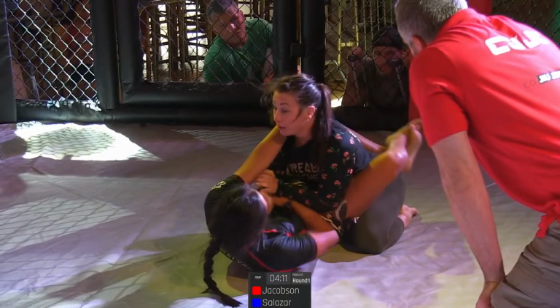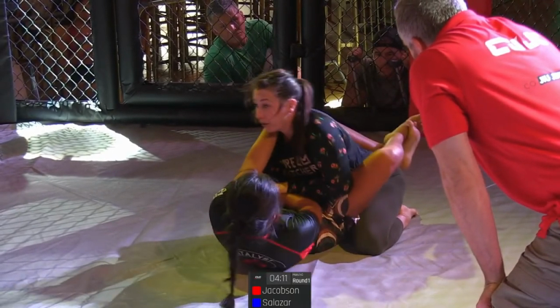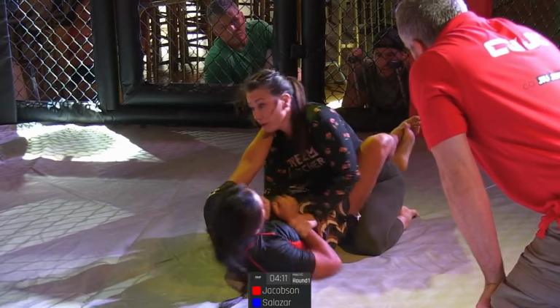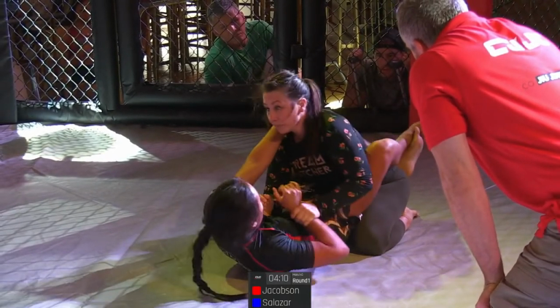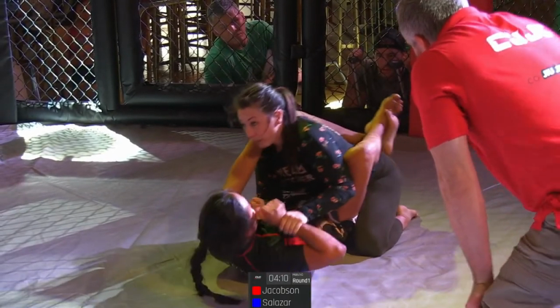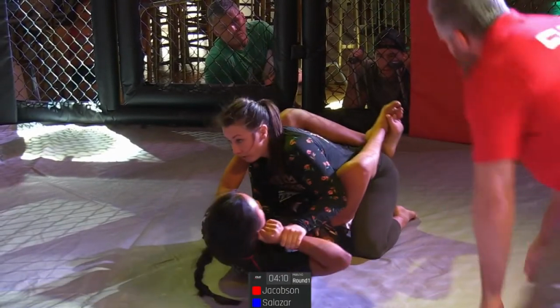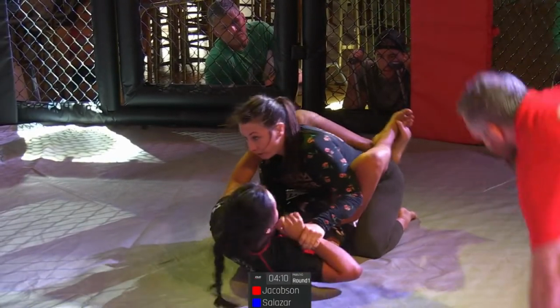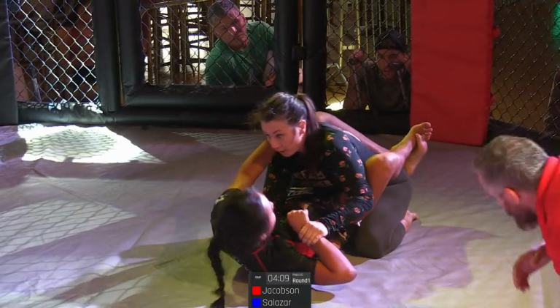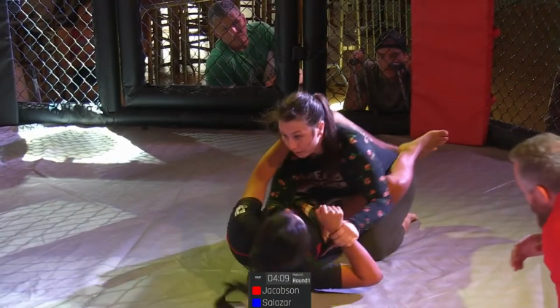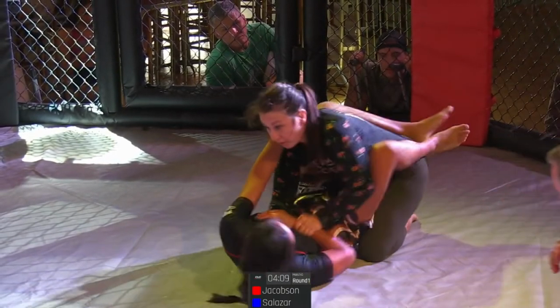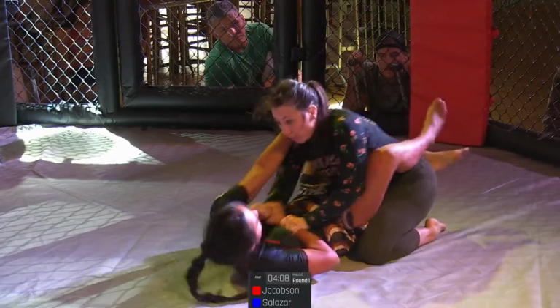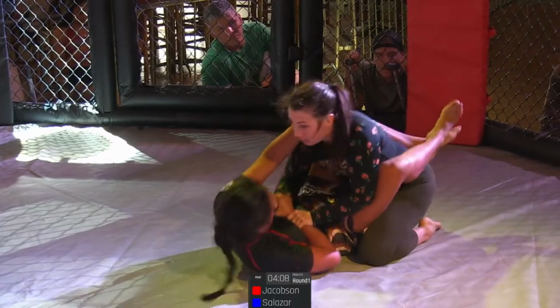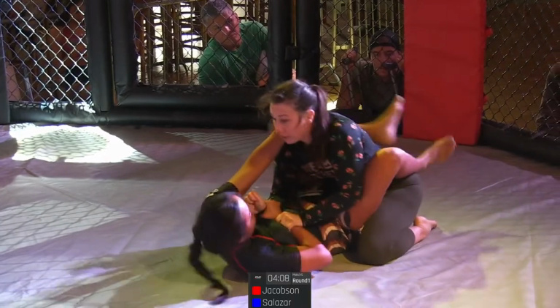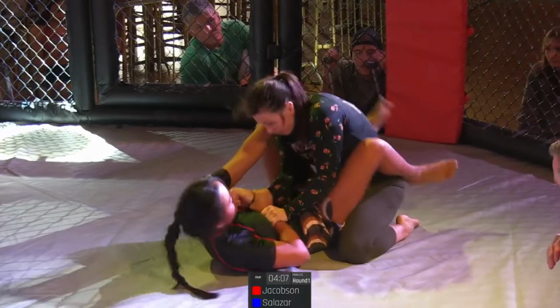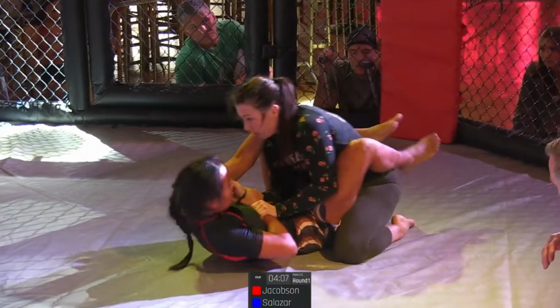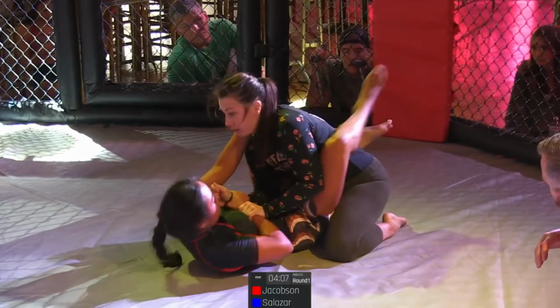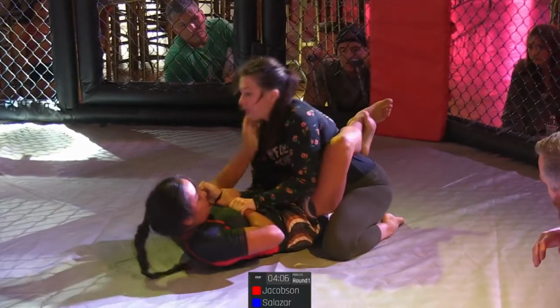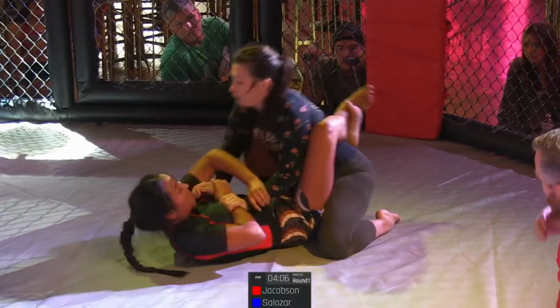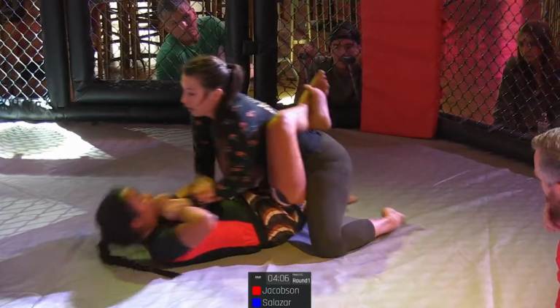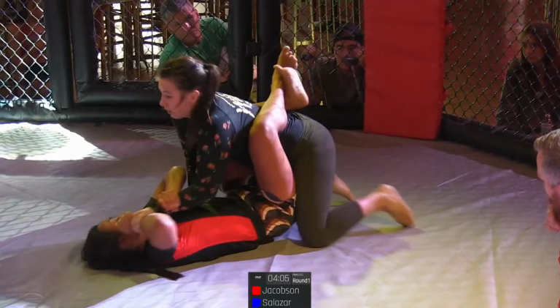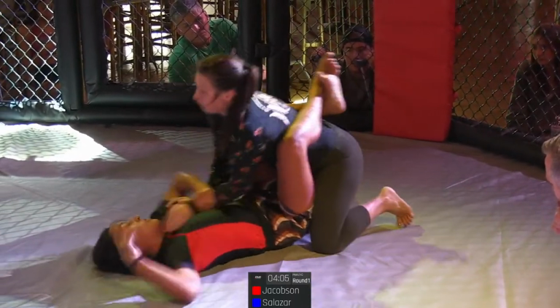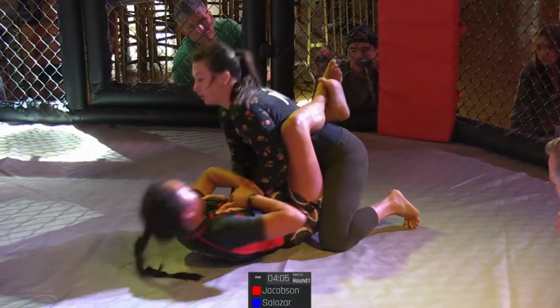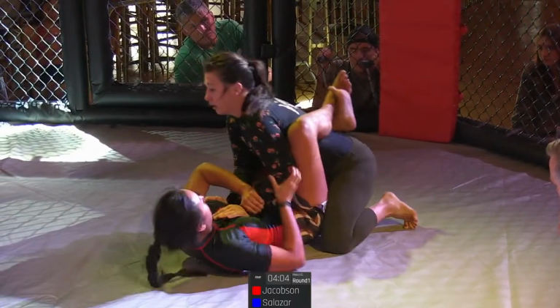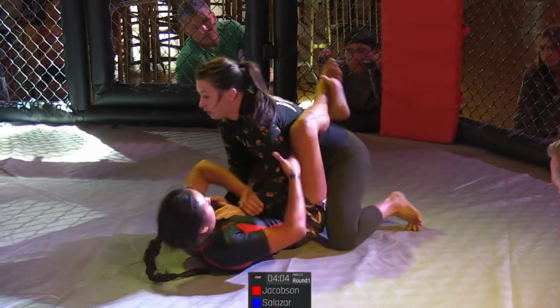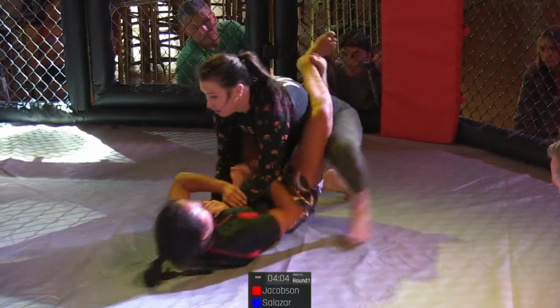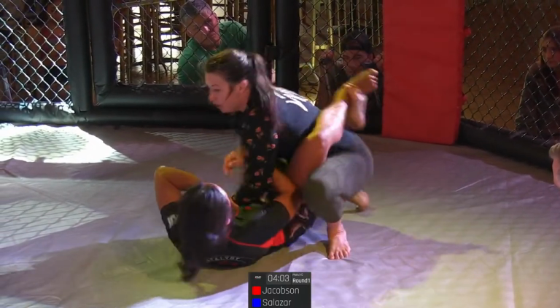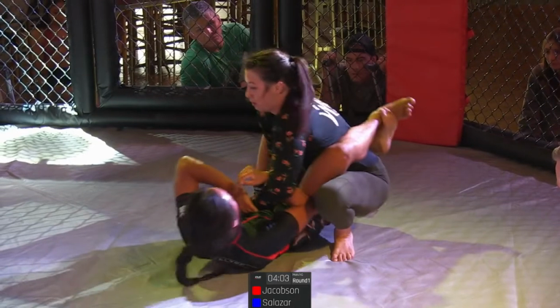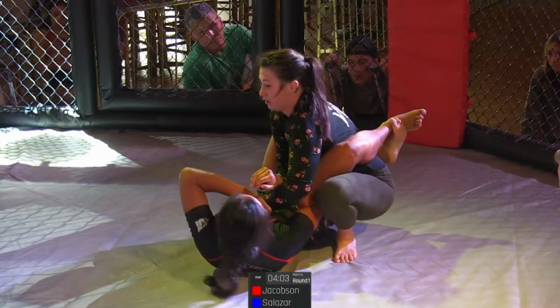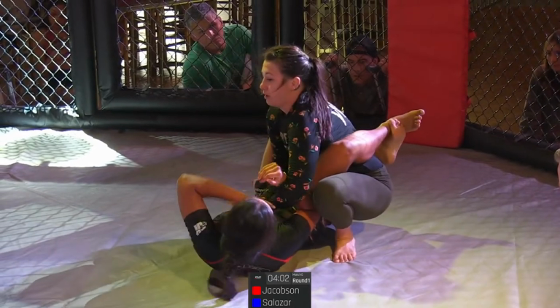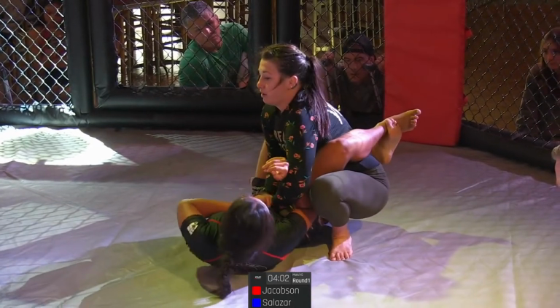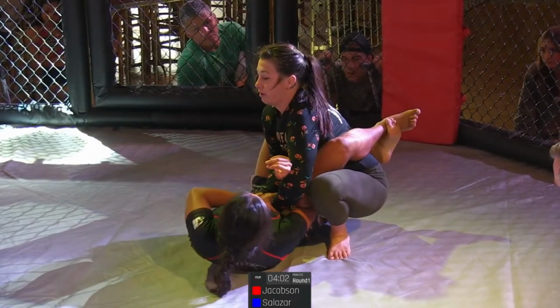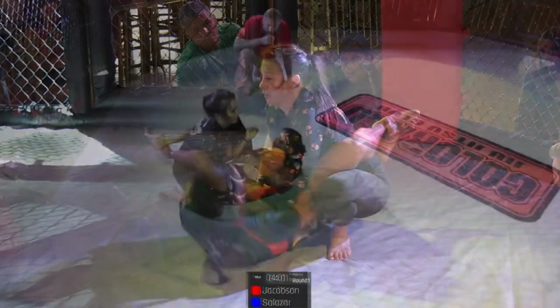Take some rescue breaths, think about what you're going to do. She's just got two-on-one, working on the left arm of Jacob.